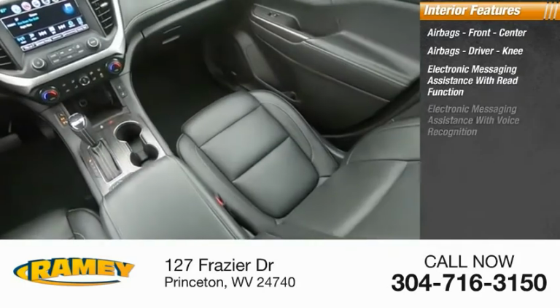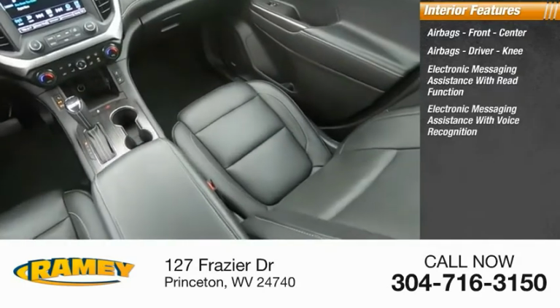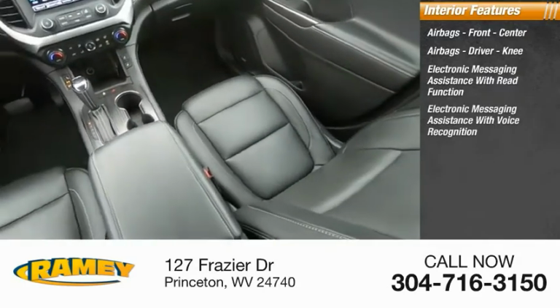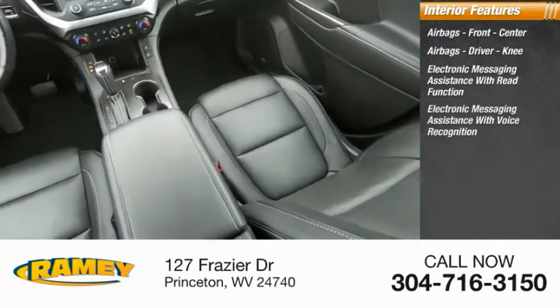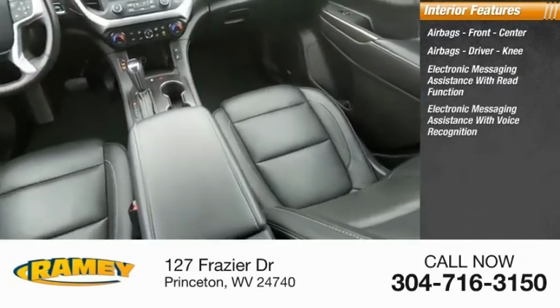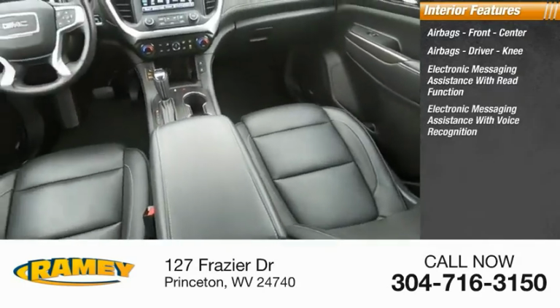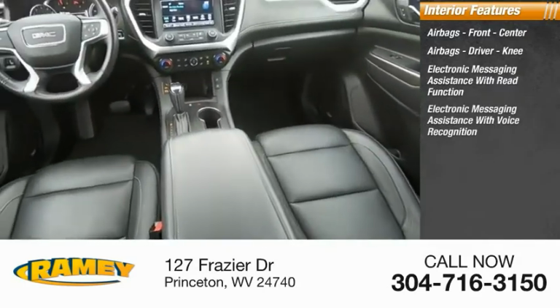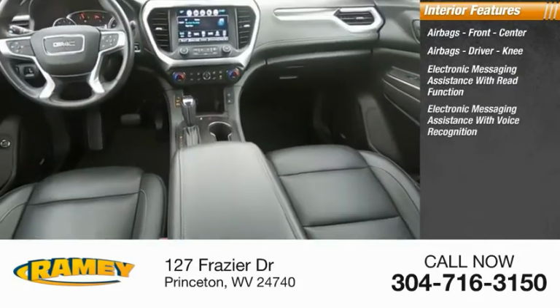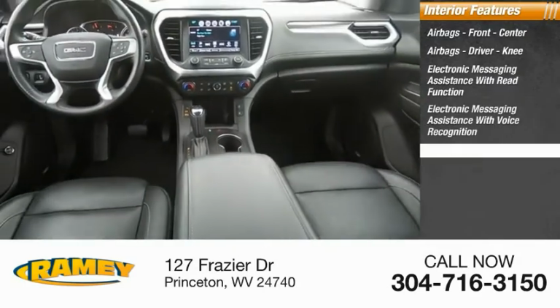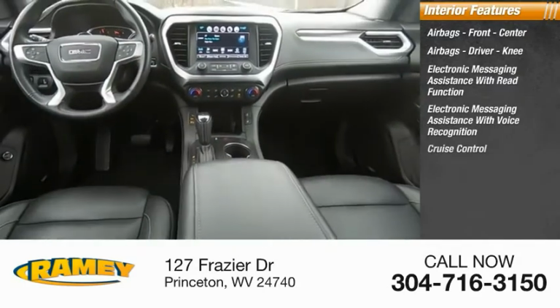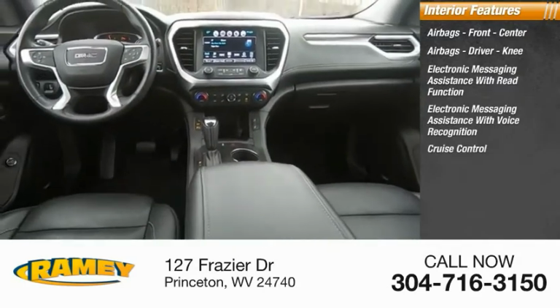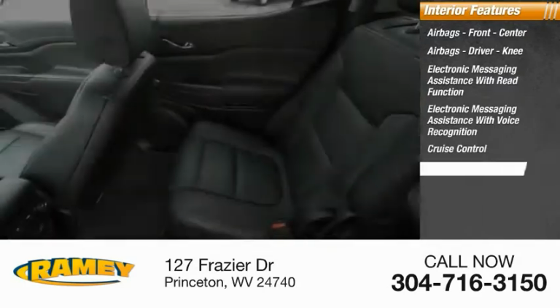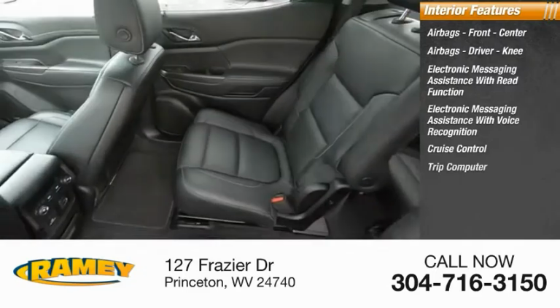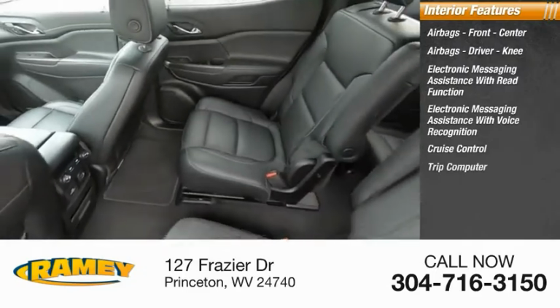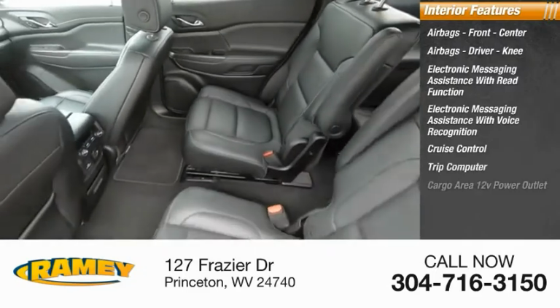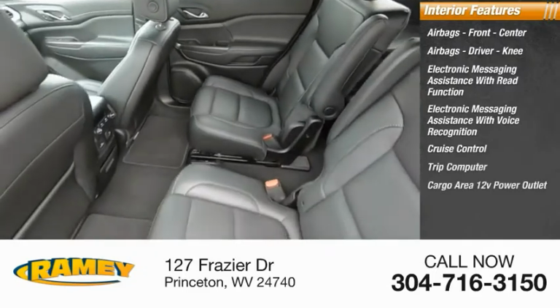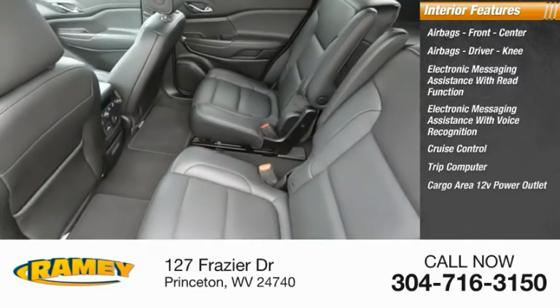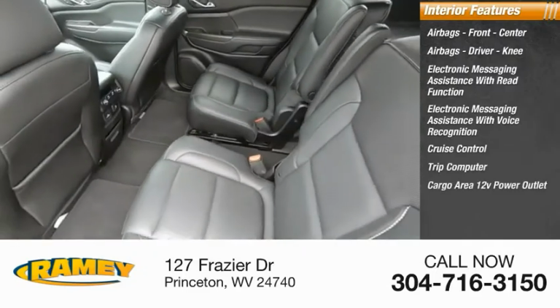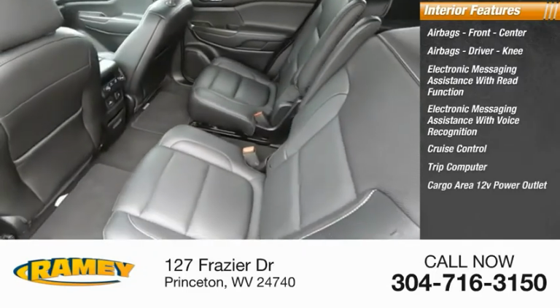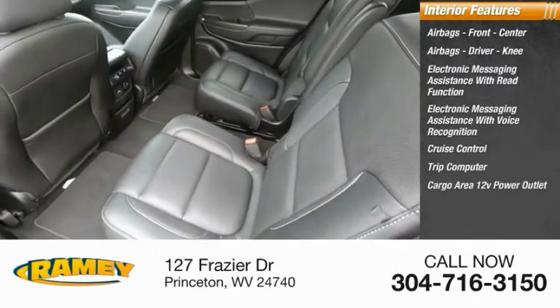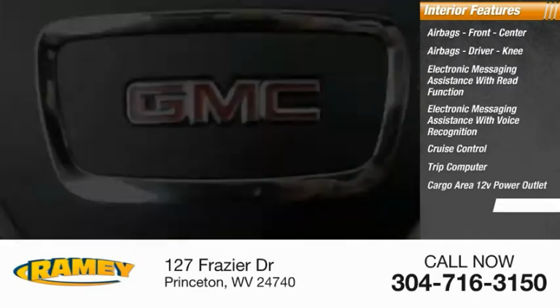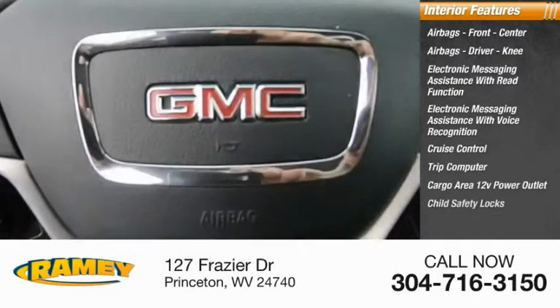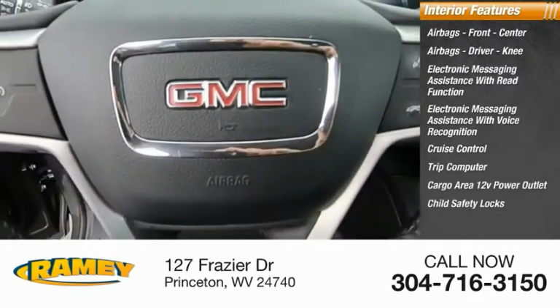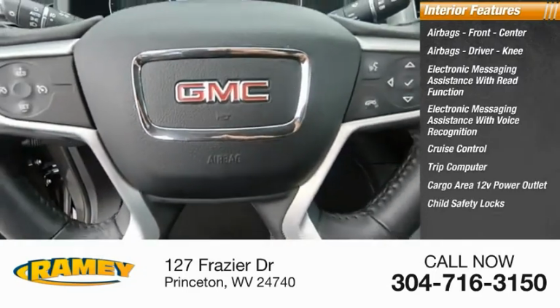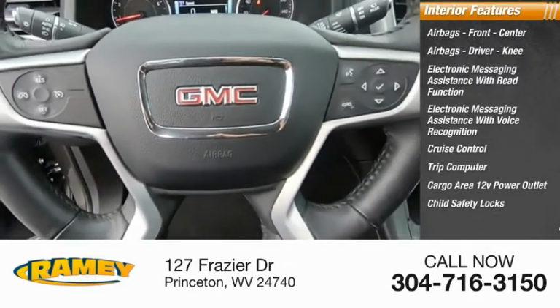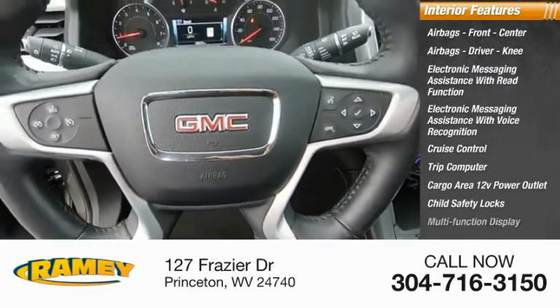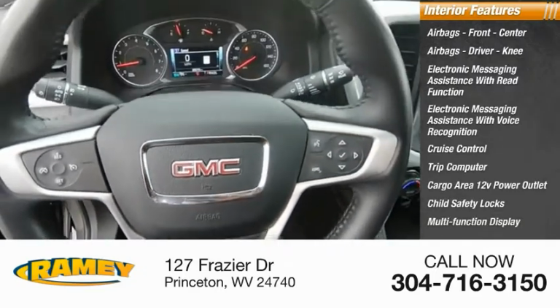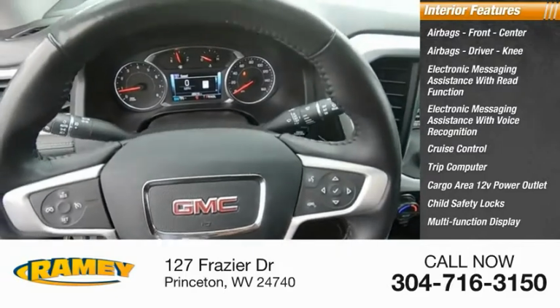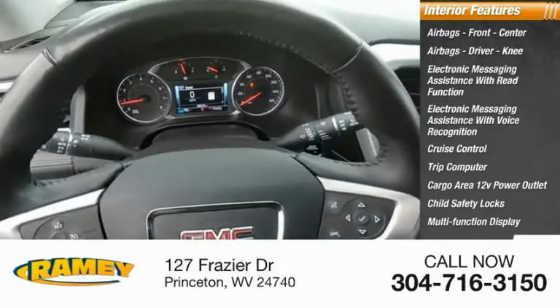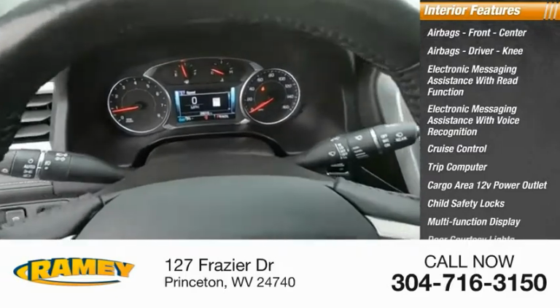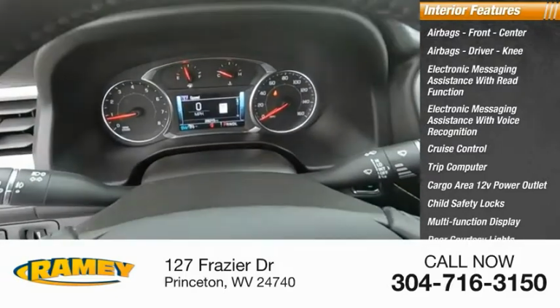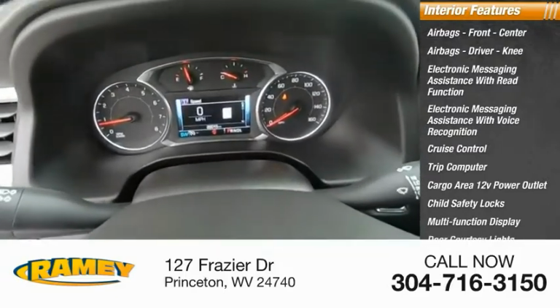Electronic messaging assistance with voice recognition, cruise control, trip computer, cargo area 12-volt power outlet, child safety locks, multifunction display, and door courtesy lights.